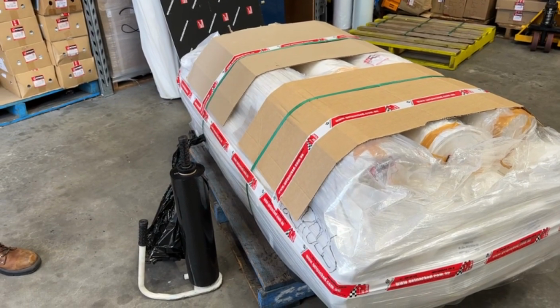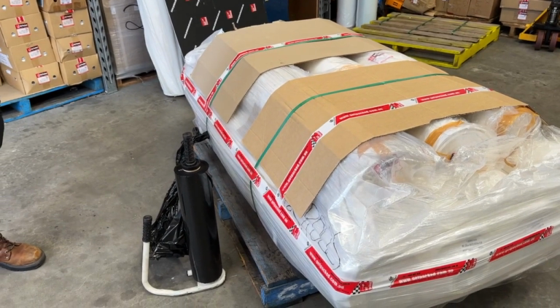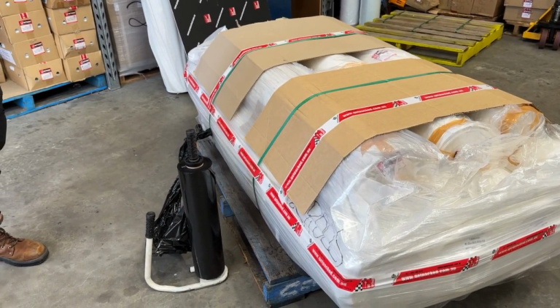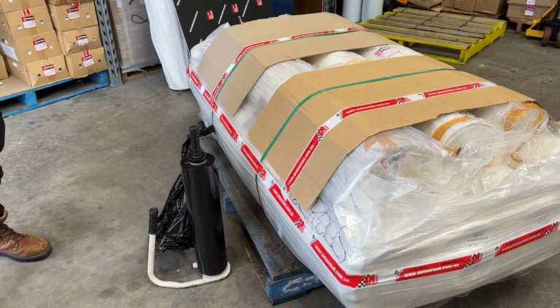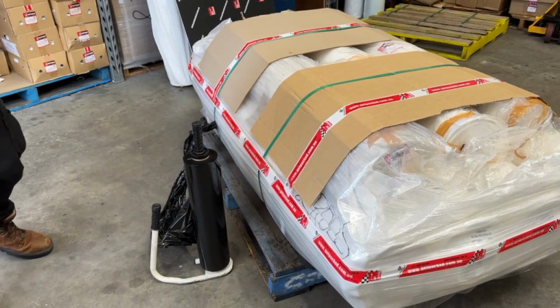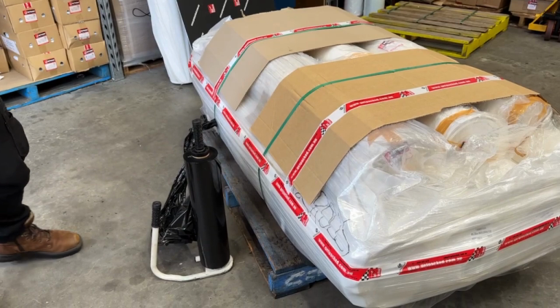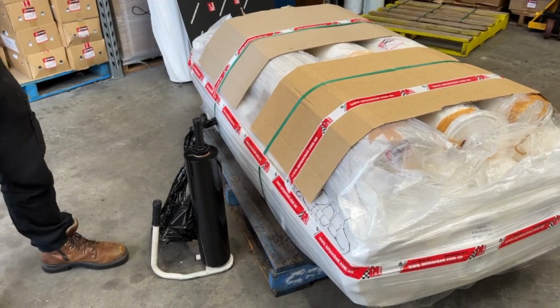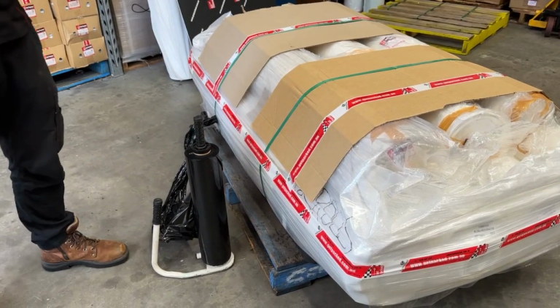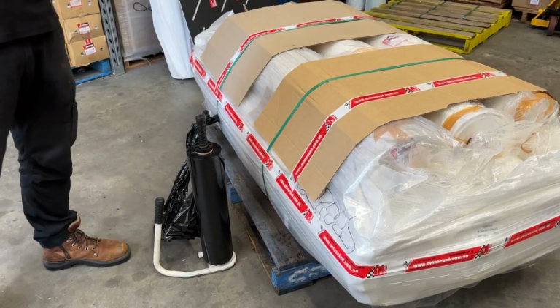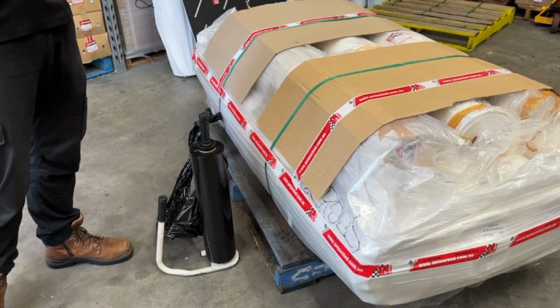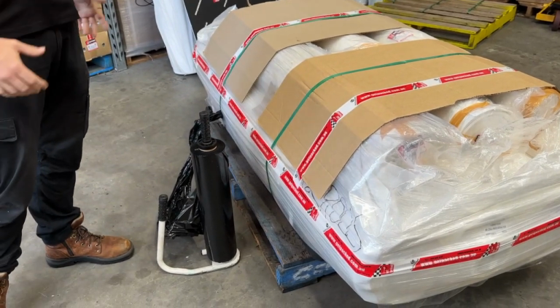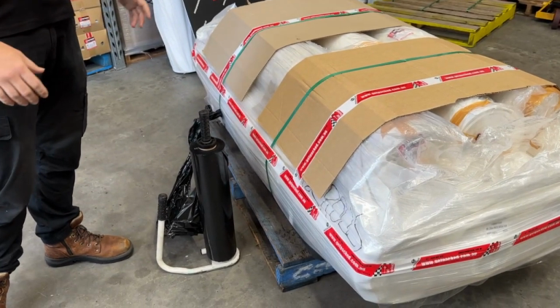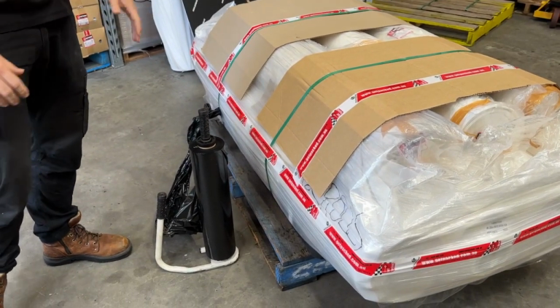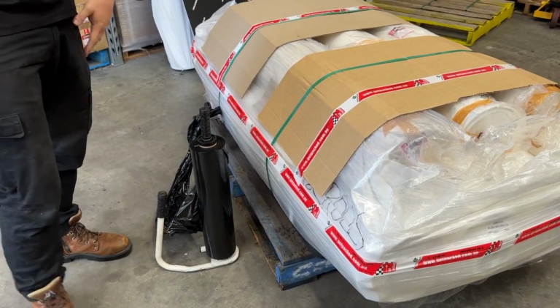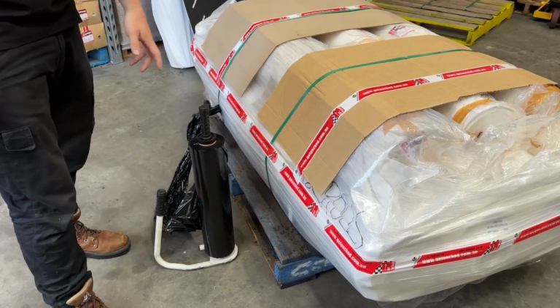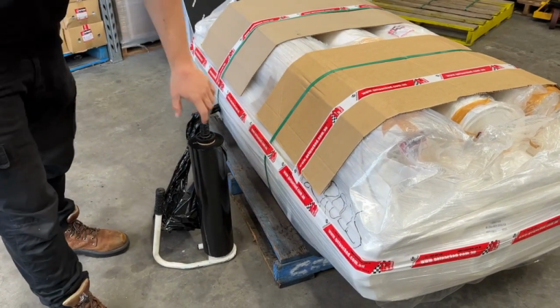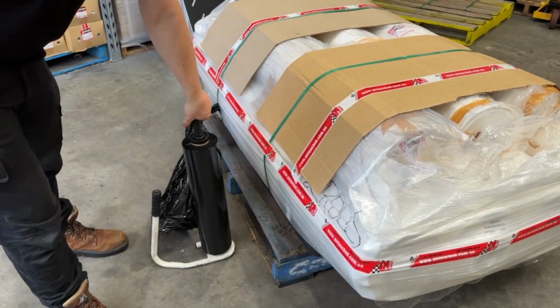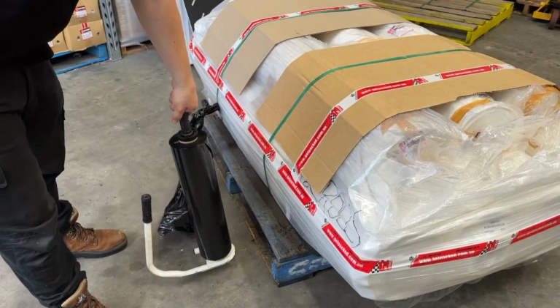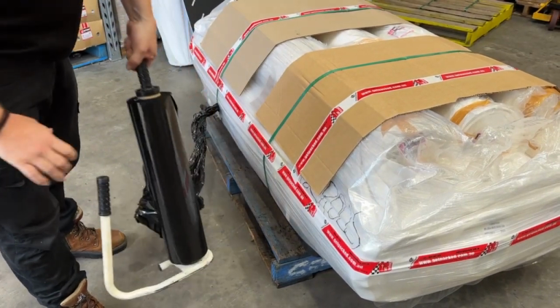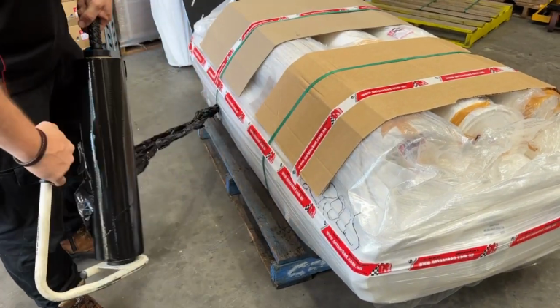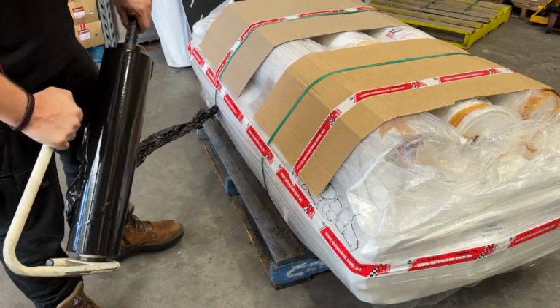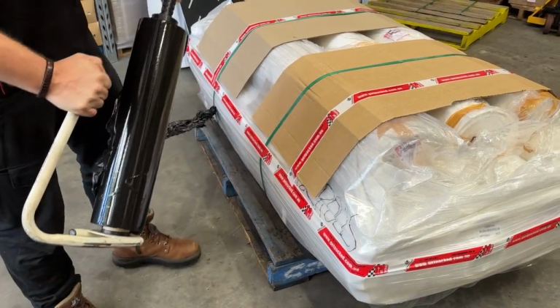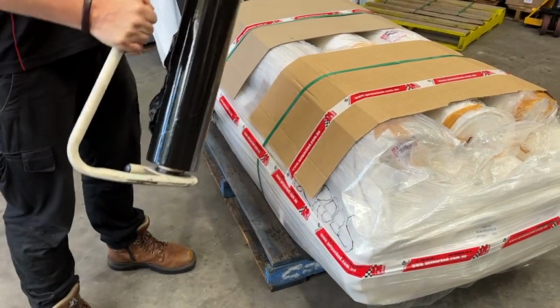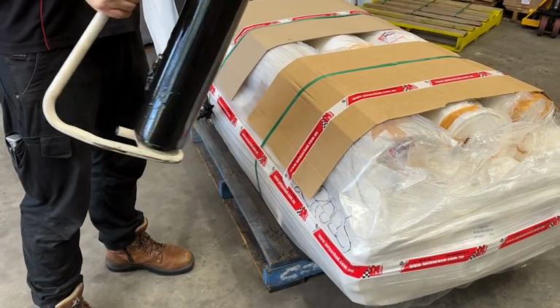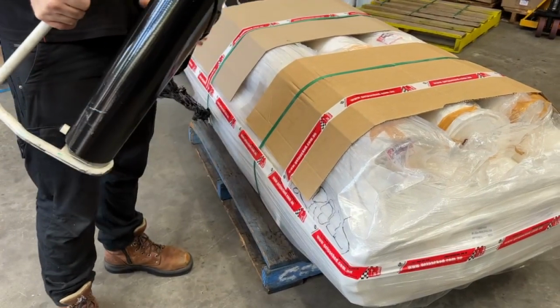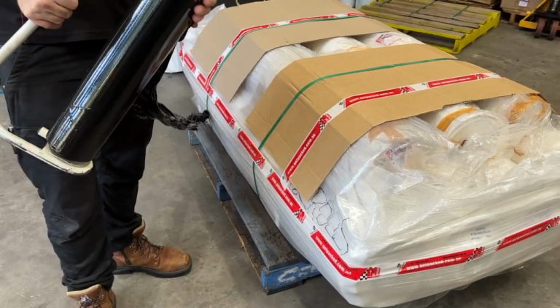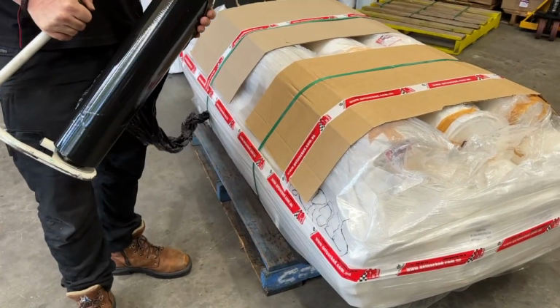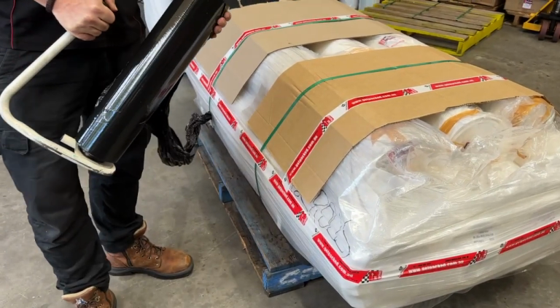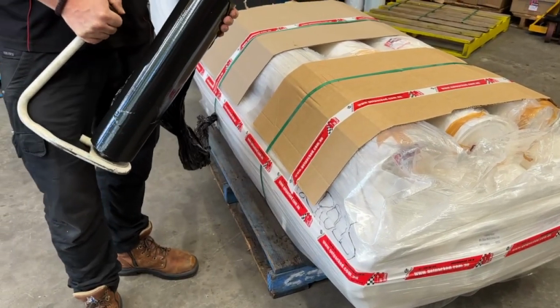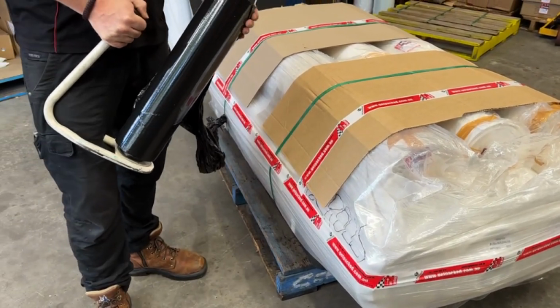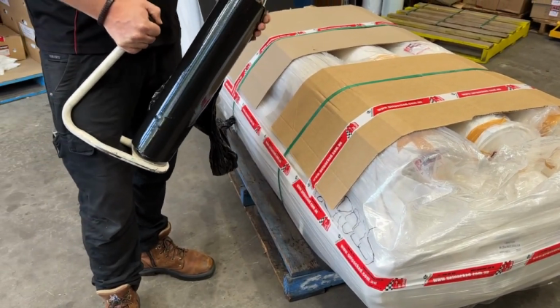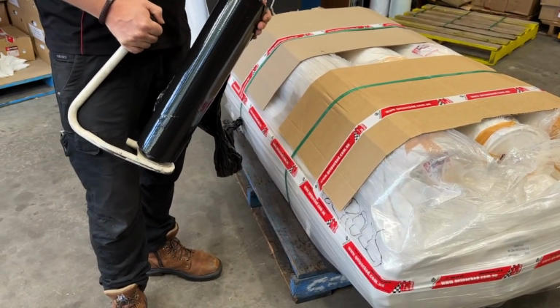I'm Kieran from Get Packed and this morning we're wrapping a slightly oversized pallet using our HR001 handwrap dispenser. I've got here some H216 black blown film.